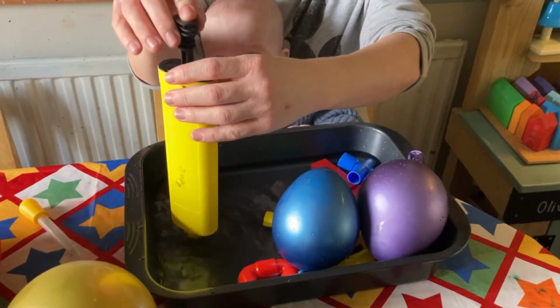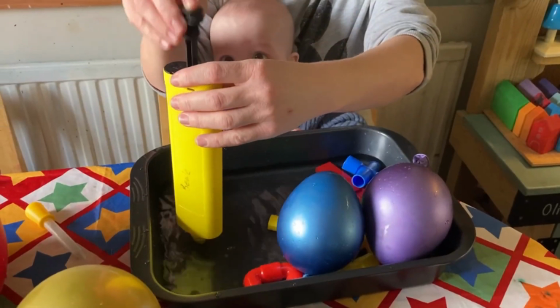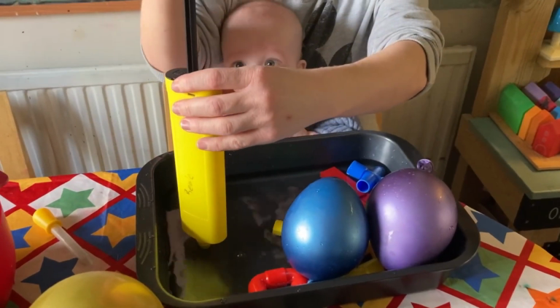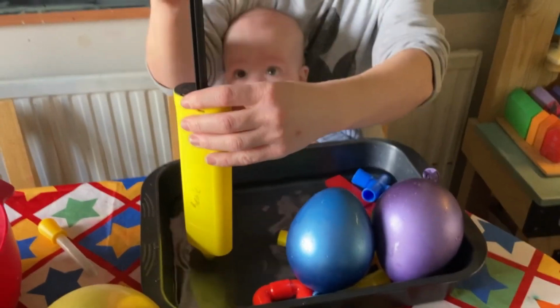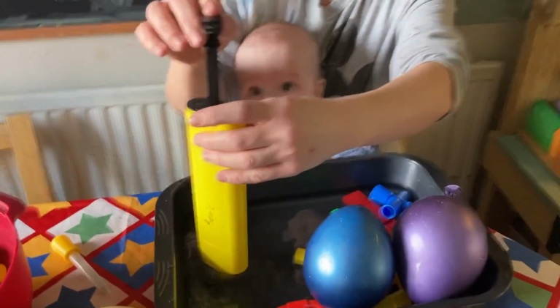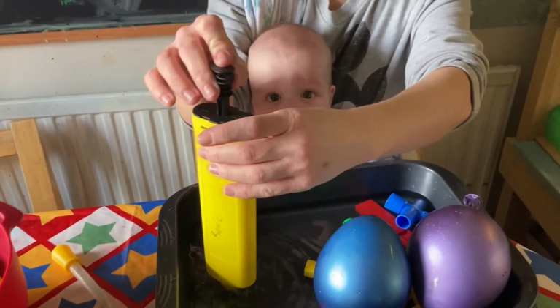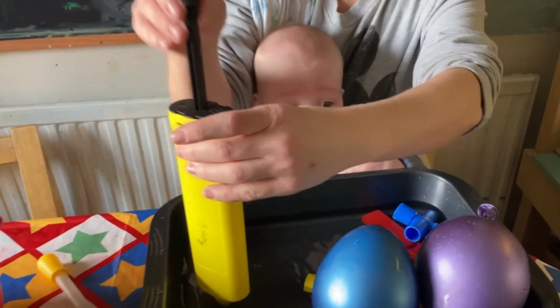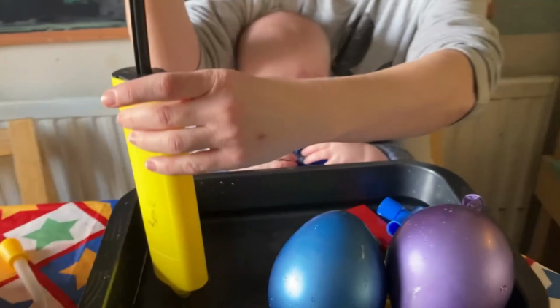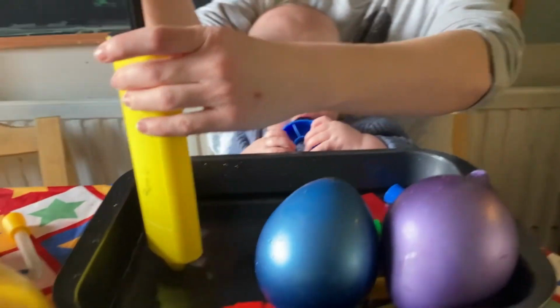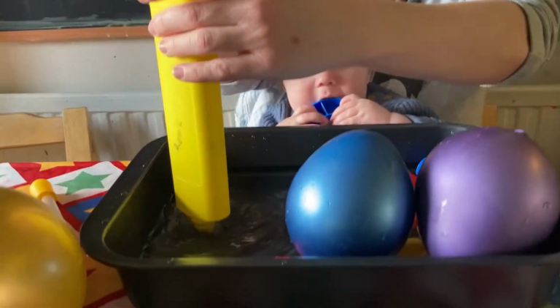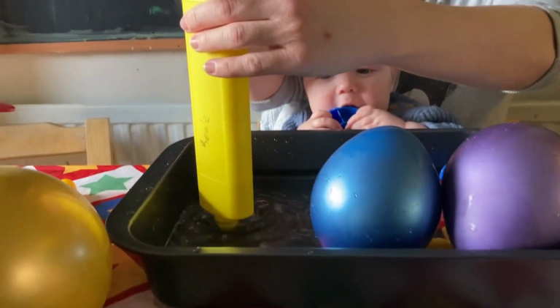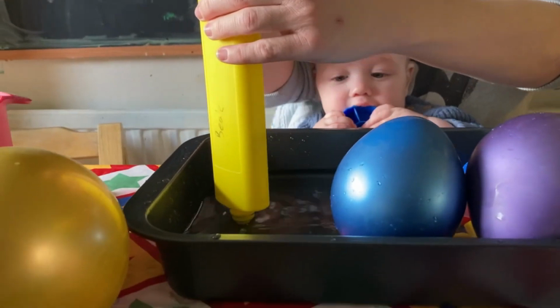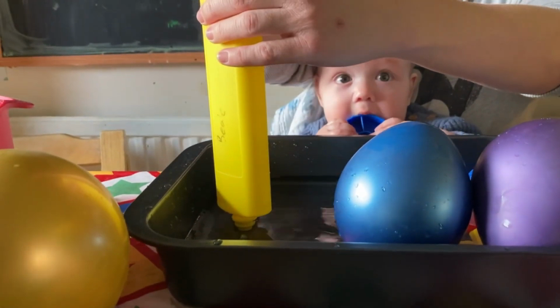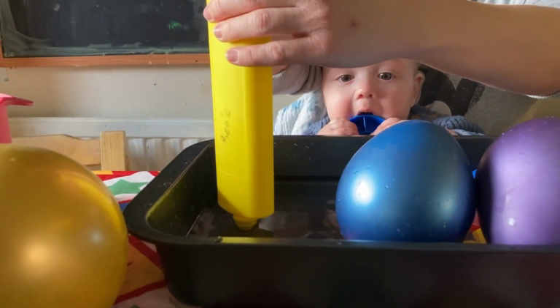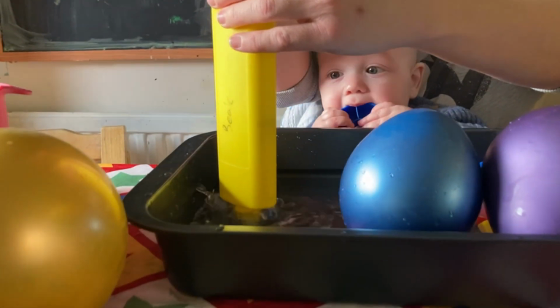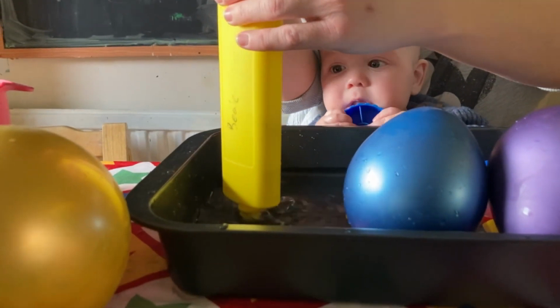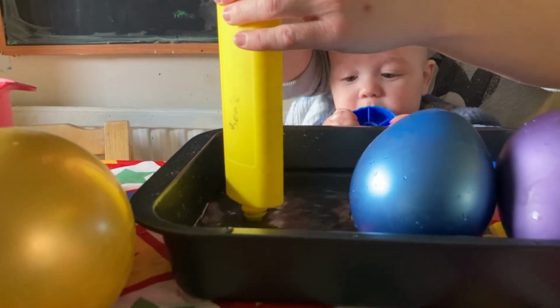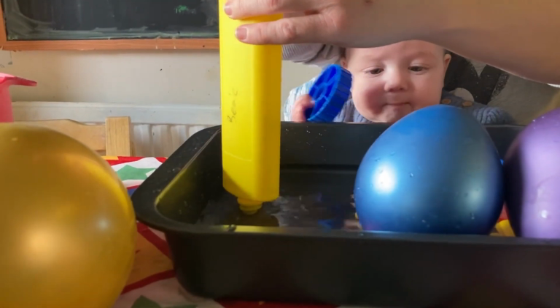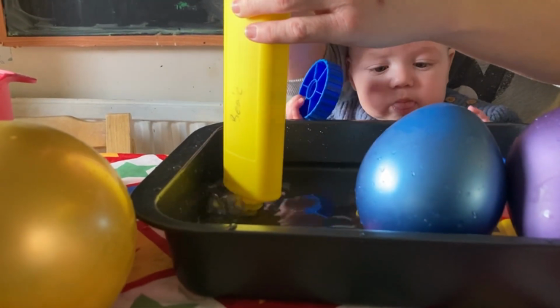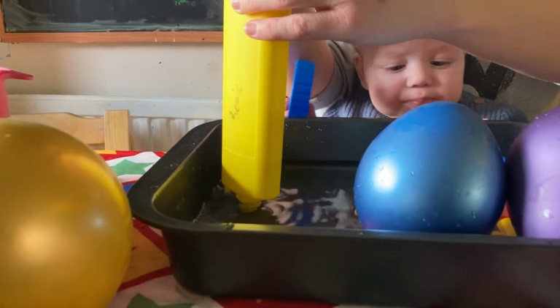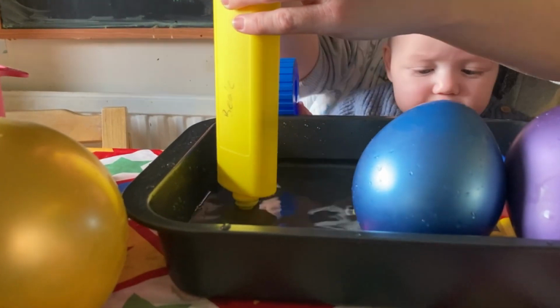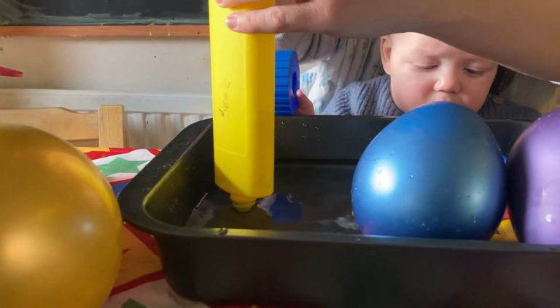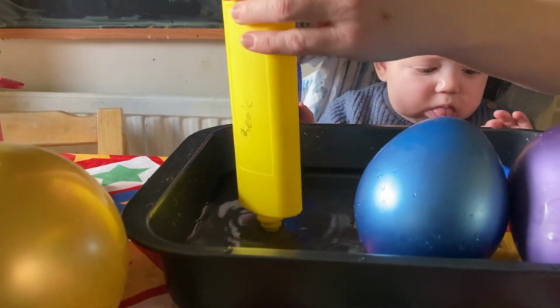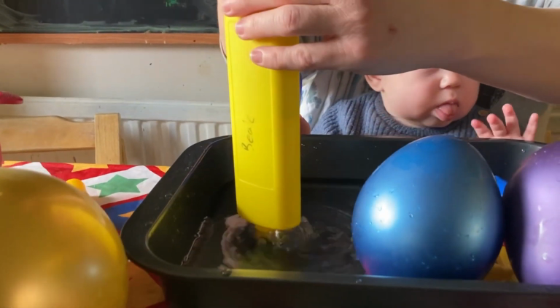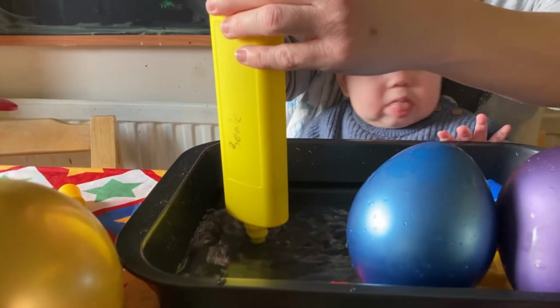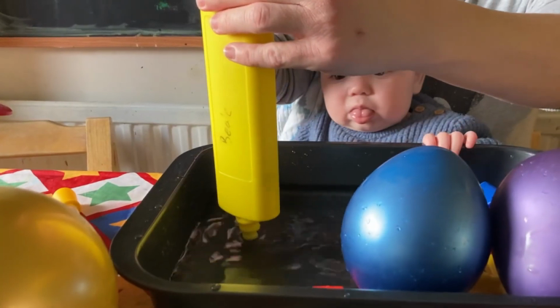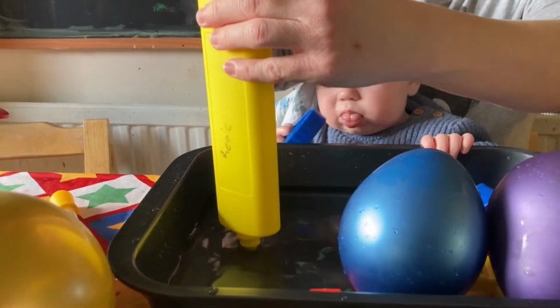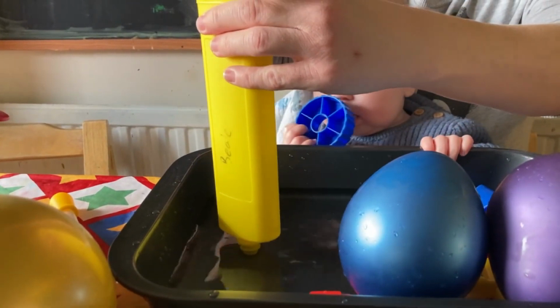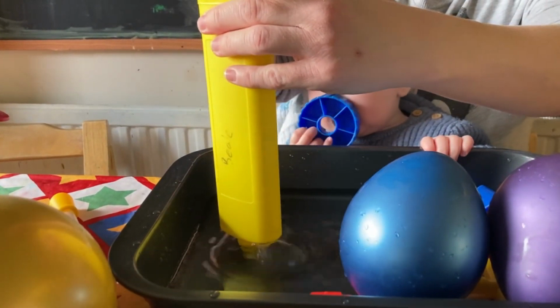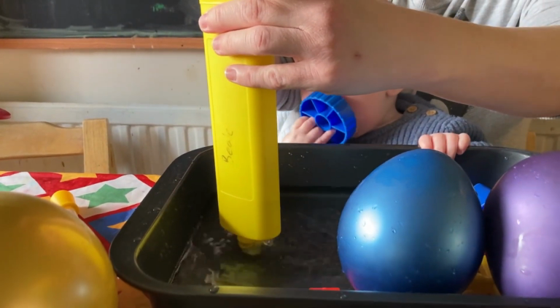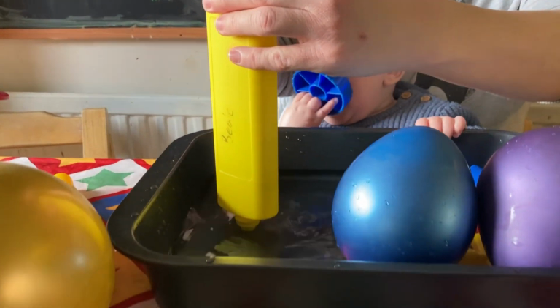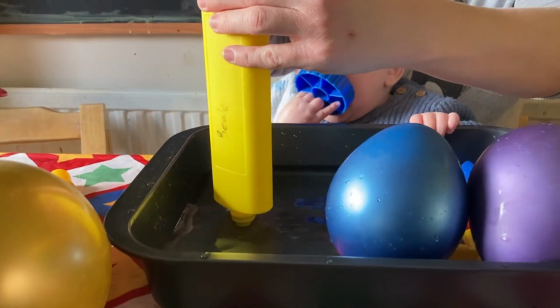We then pumped air into water and made big bubbles, which was fun to watch and listen to.